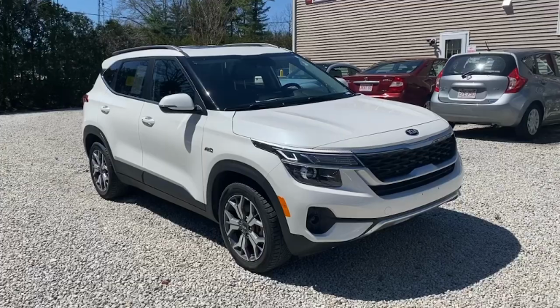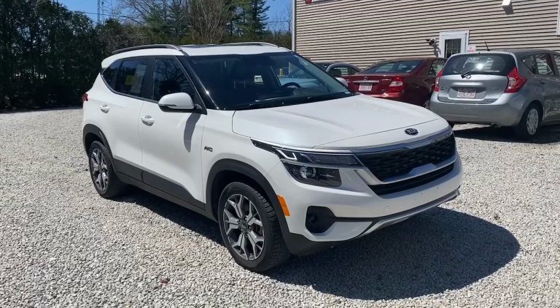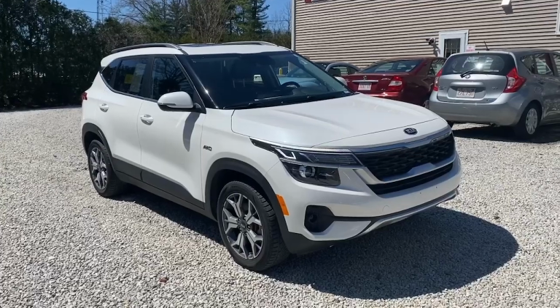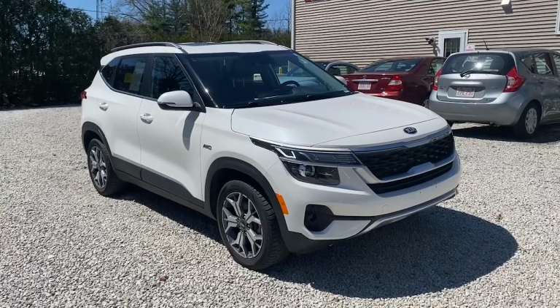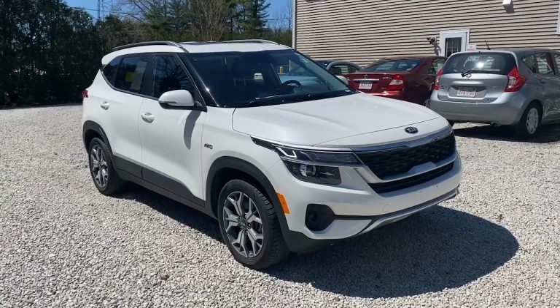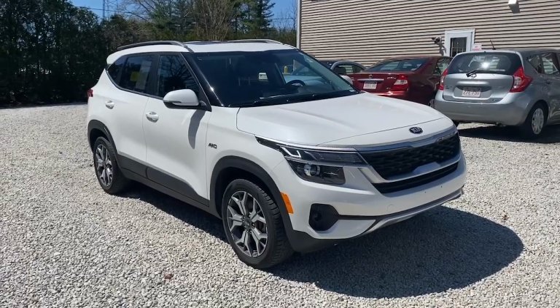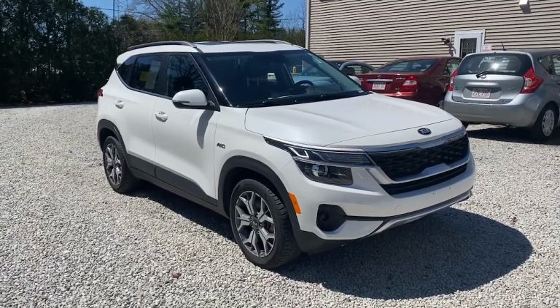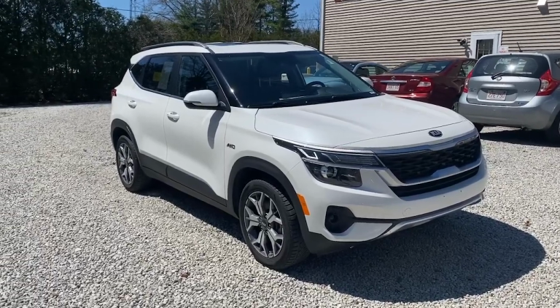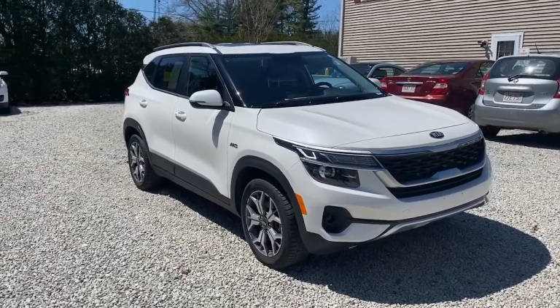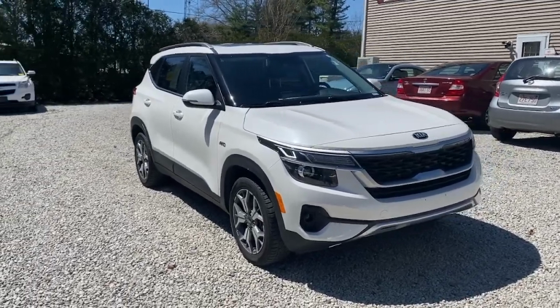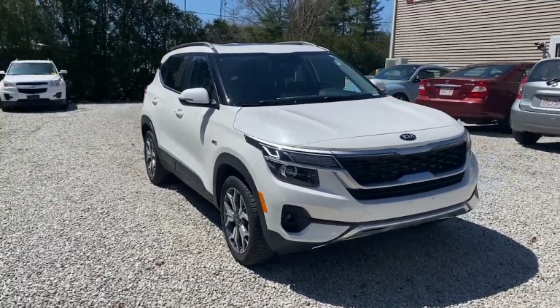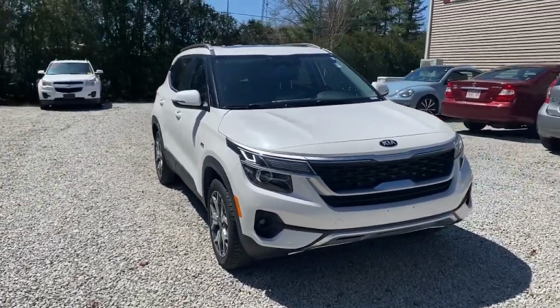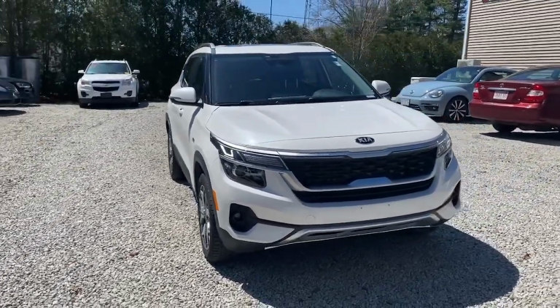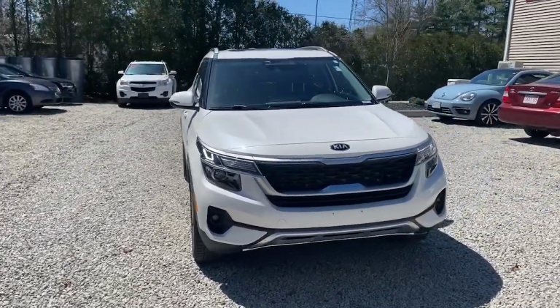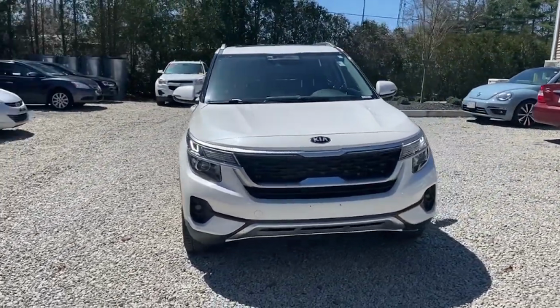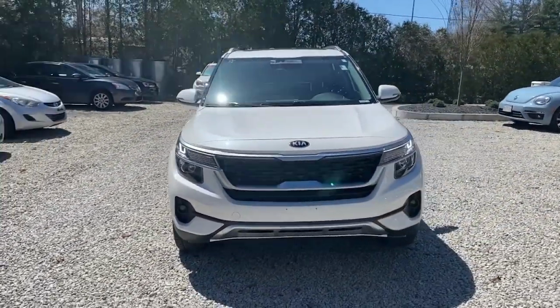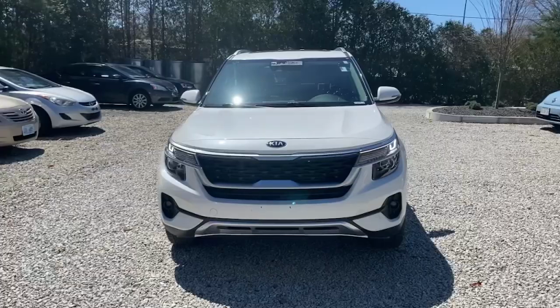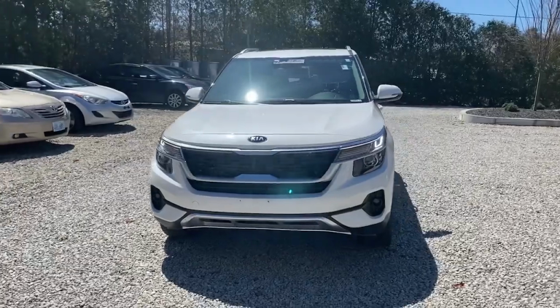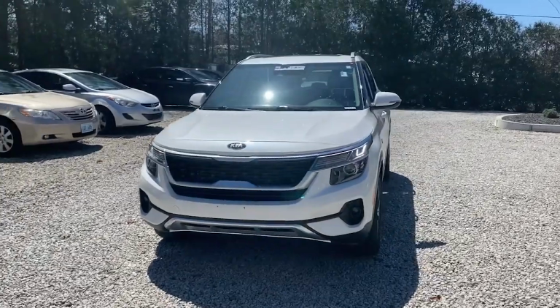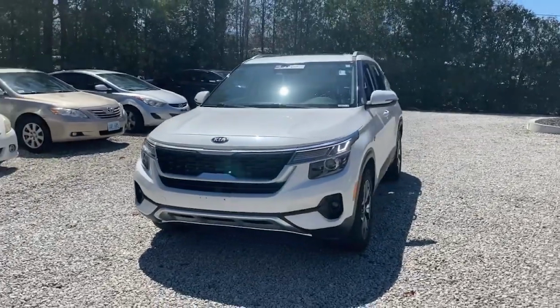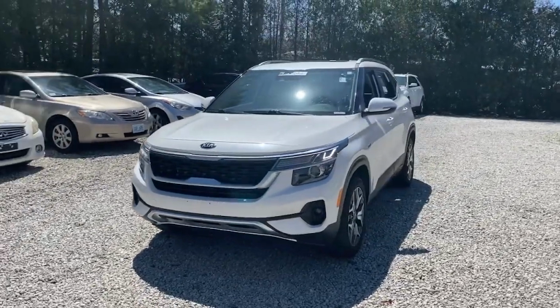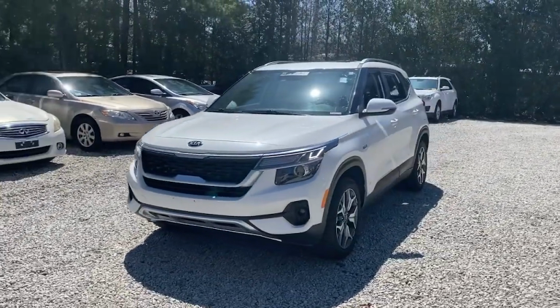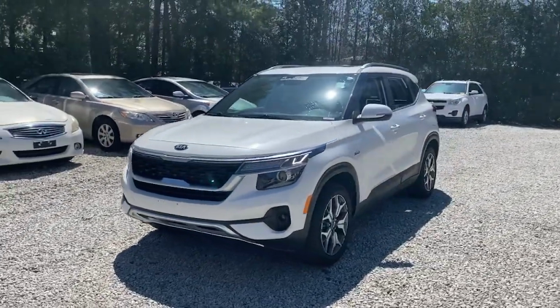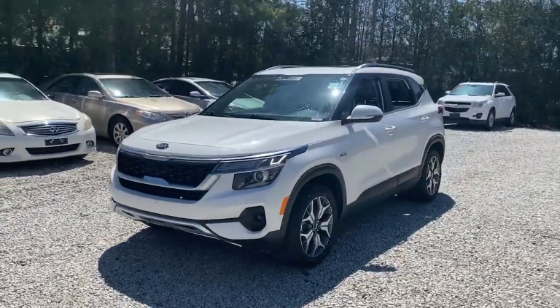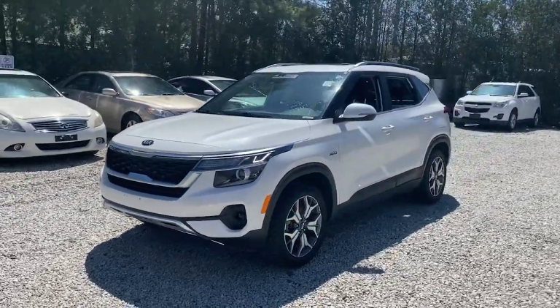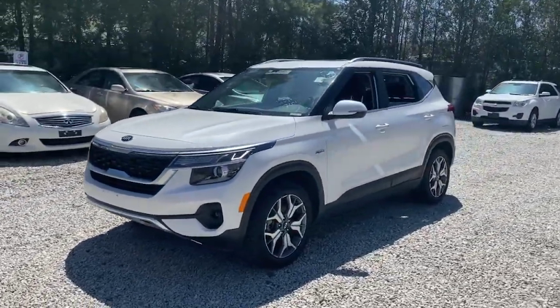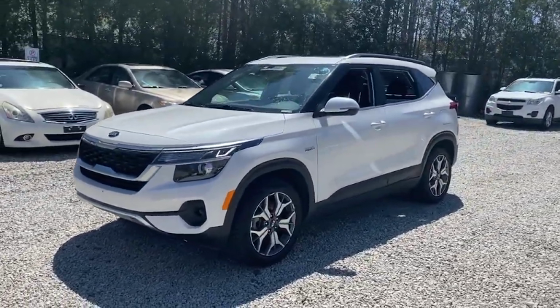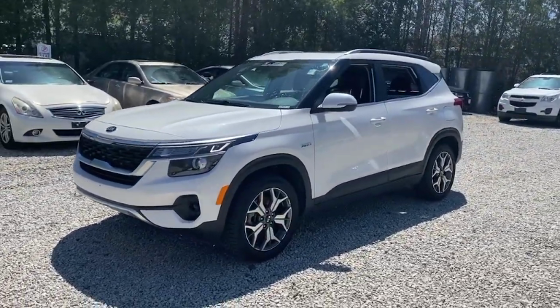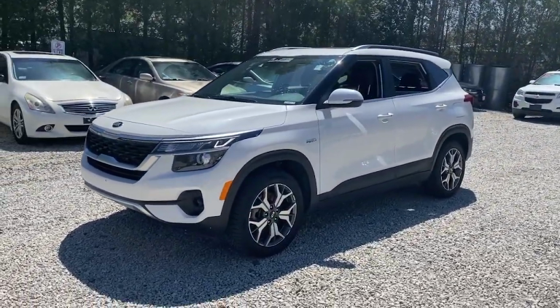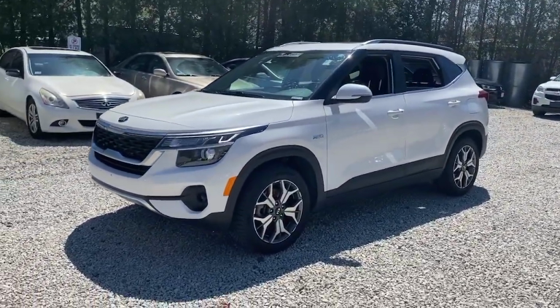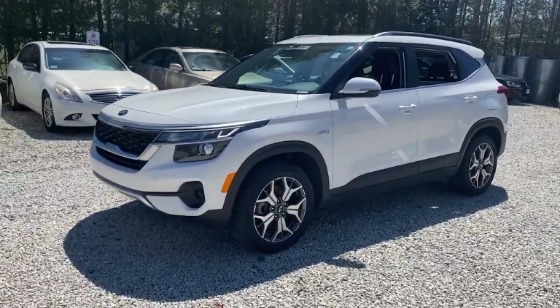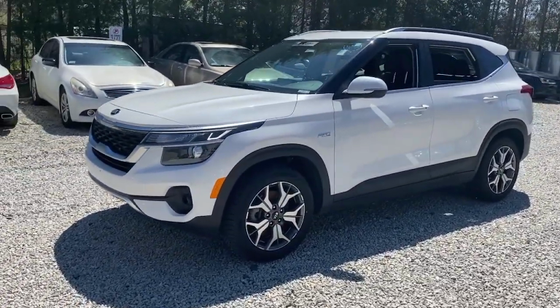Get into a car with value. 2021 Kia Seltos. With less than 45,000 miles on the odometer, this vehicle stands out from the rest.